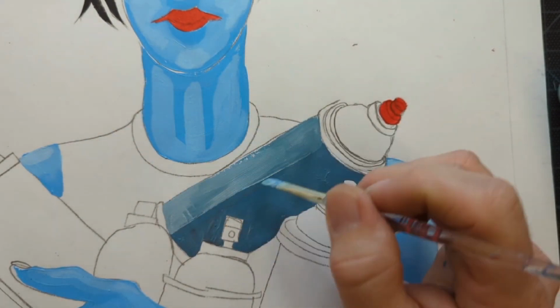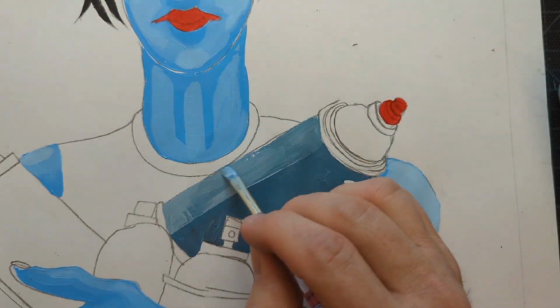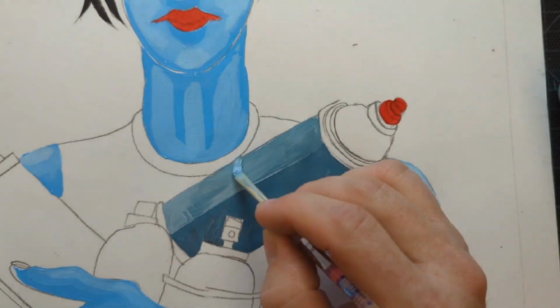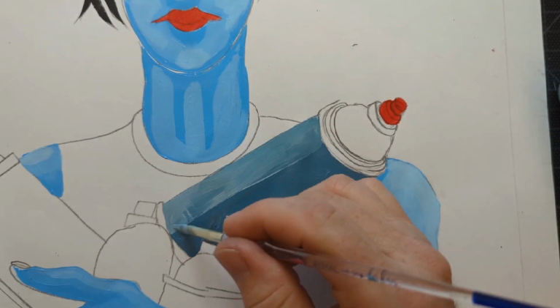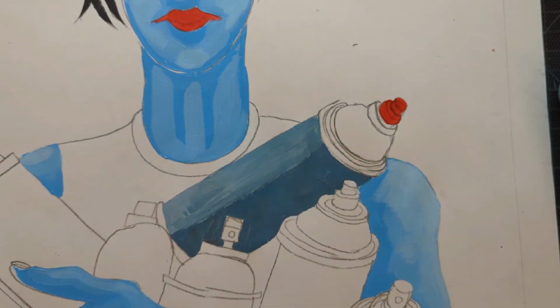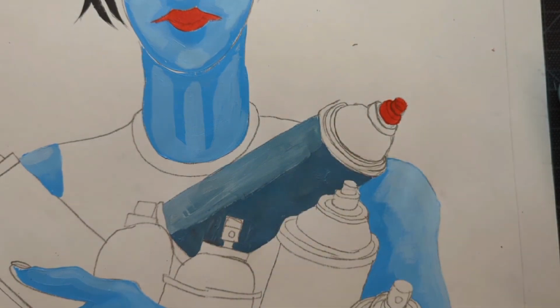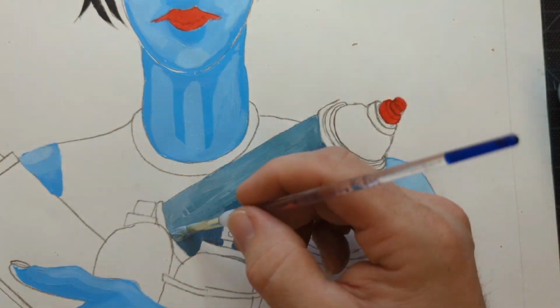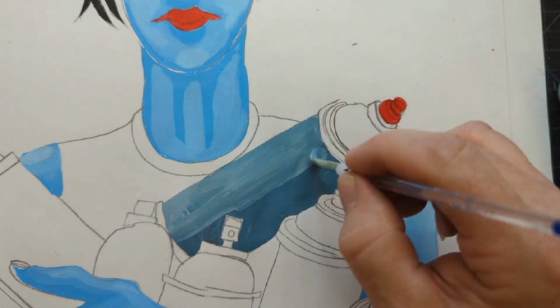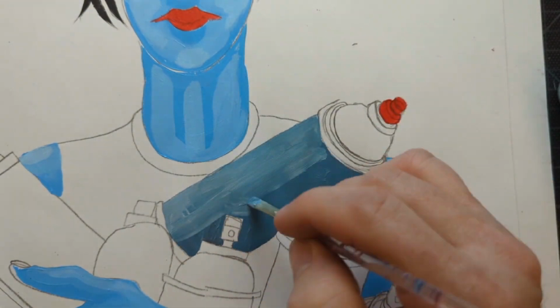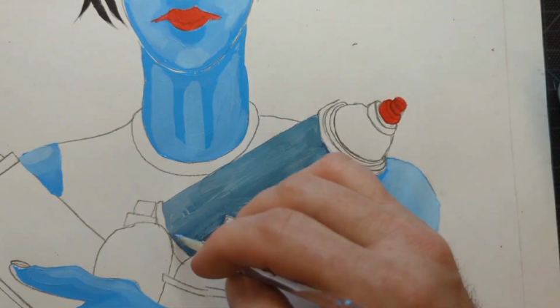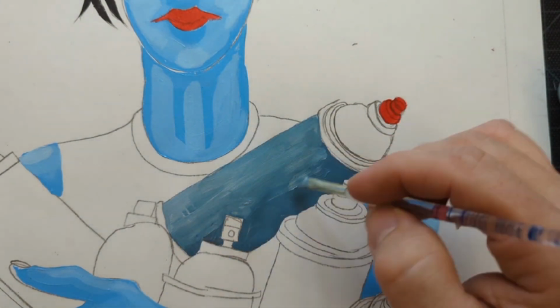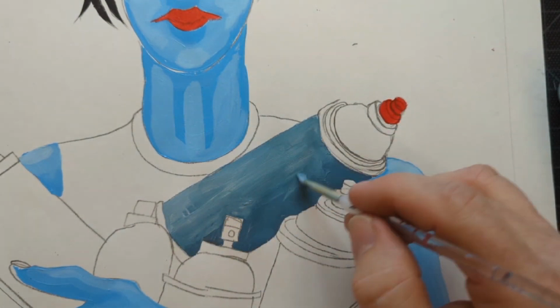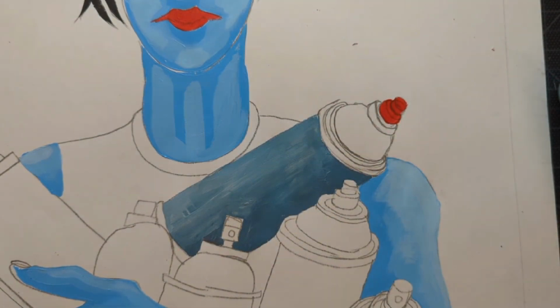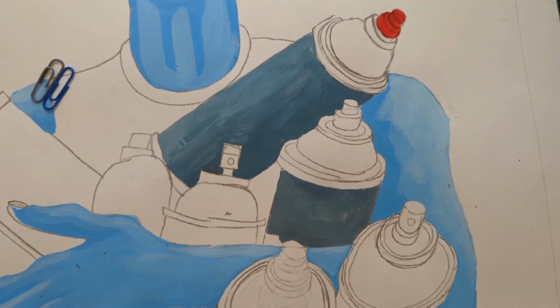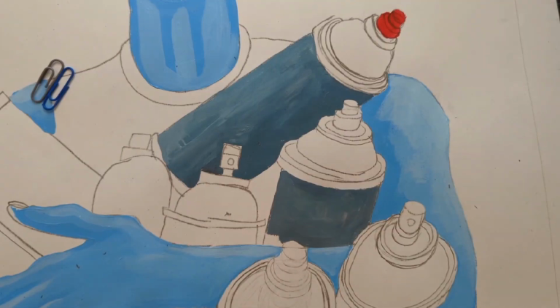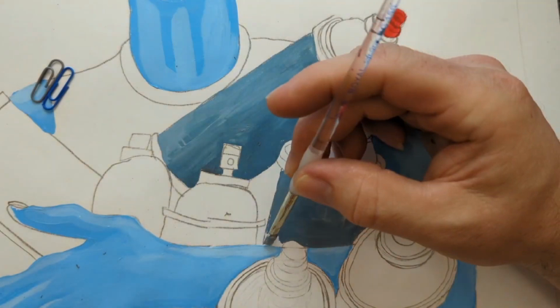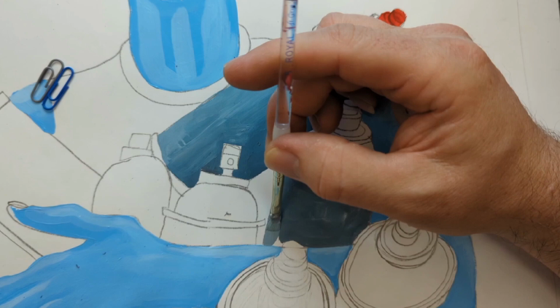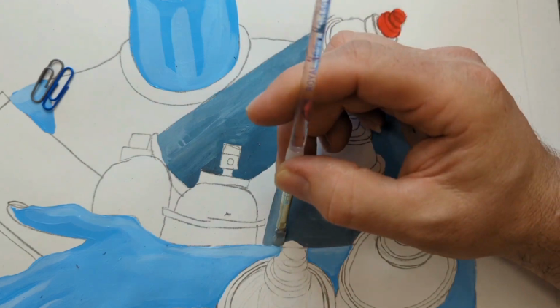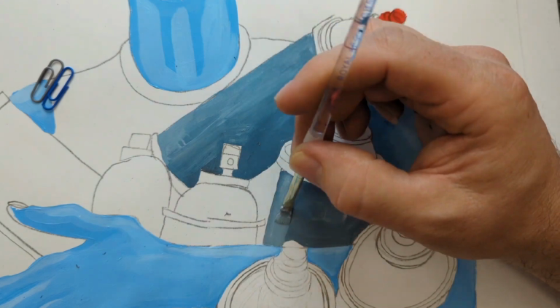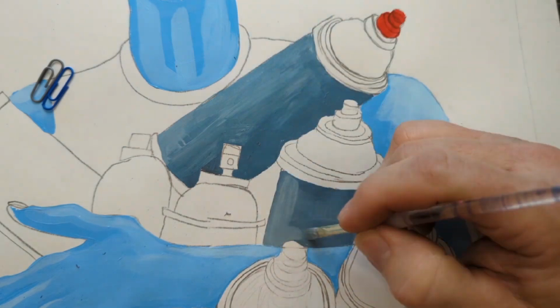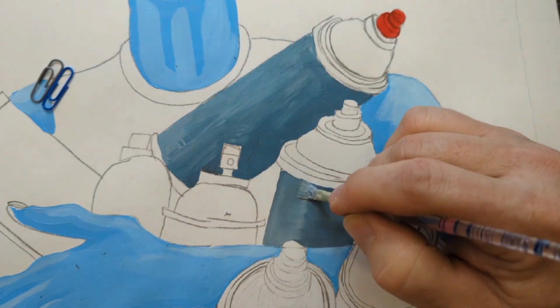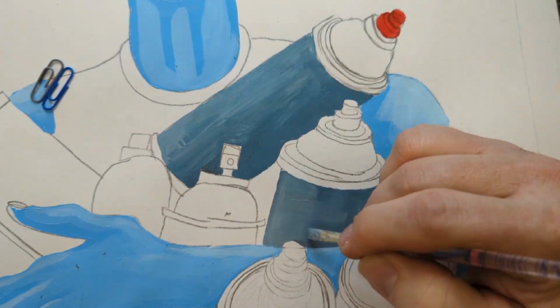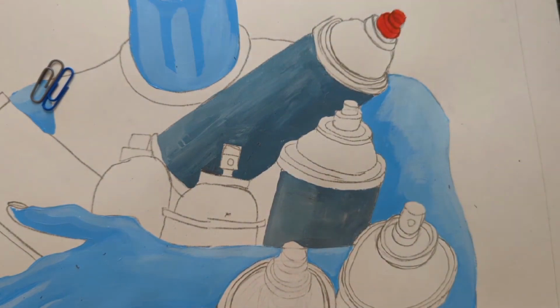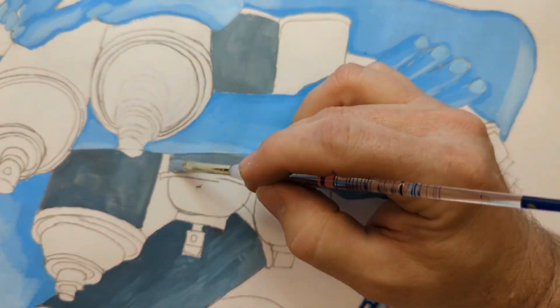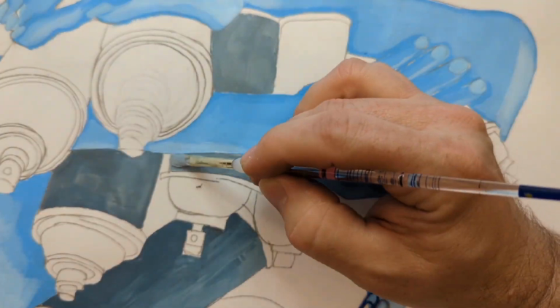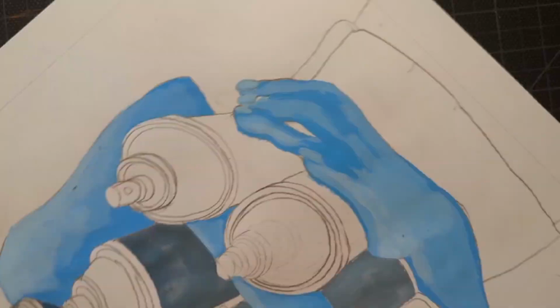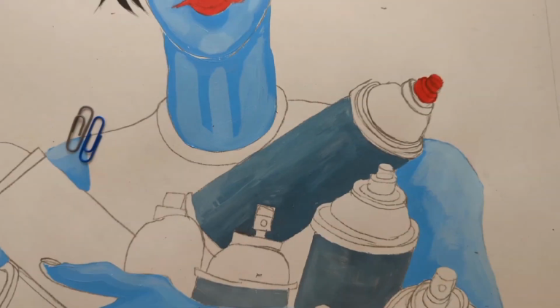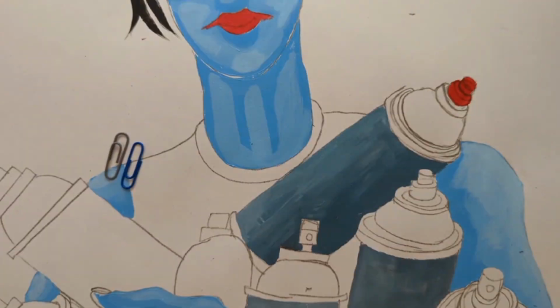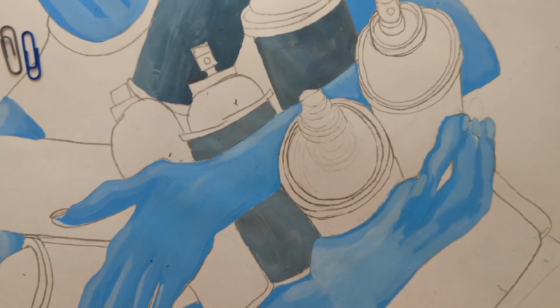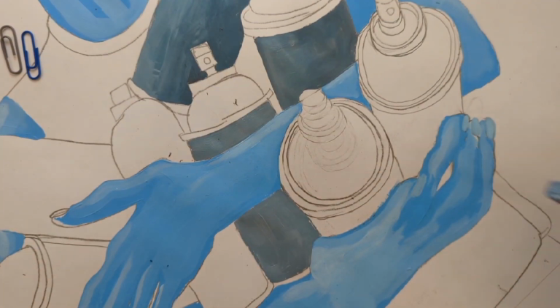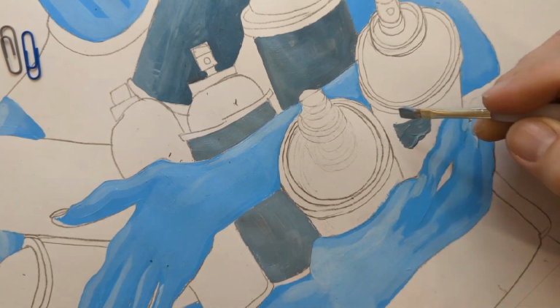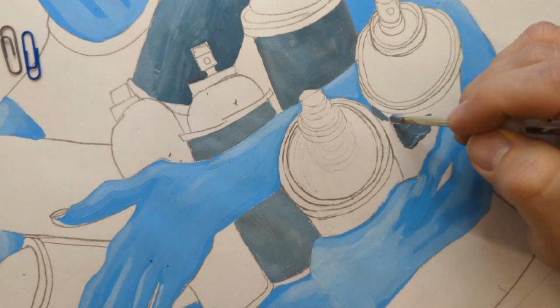Then I went in and painted this spray paint can. I mixed up a strange color for it, then added the light side and the dark side to kind of model it and make it look three dimensional.